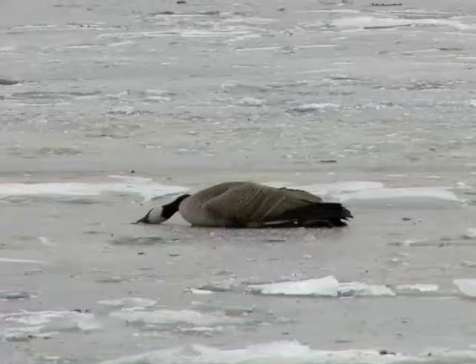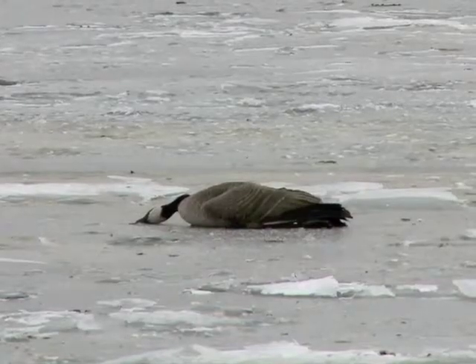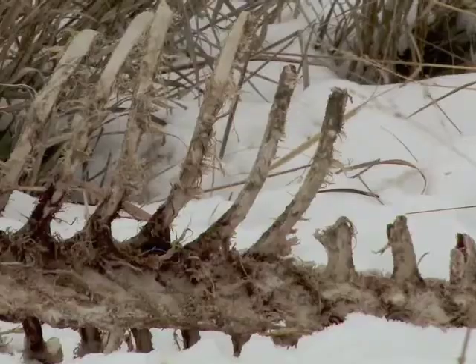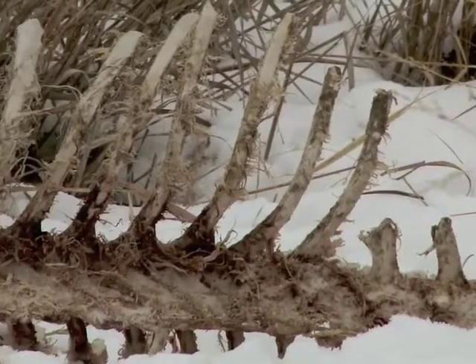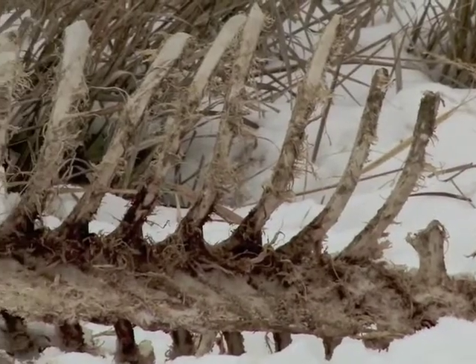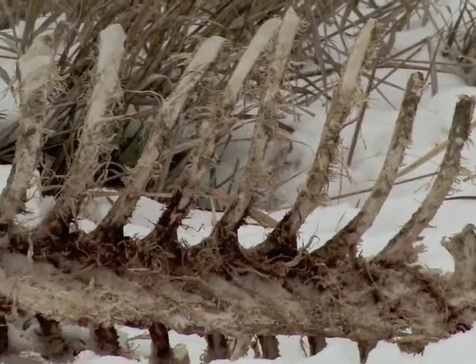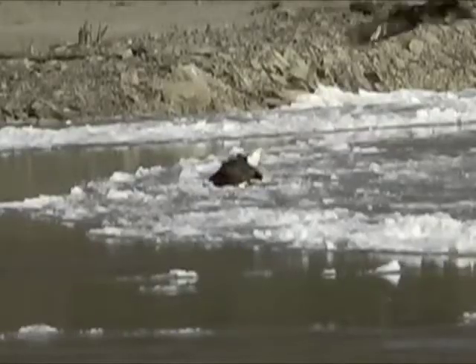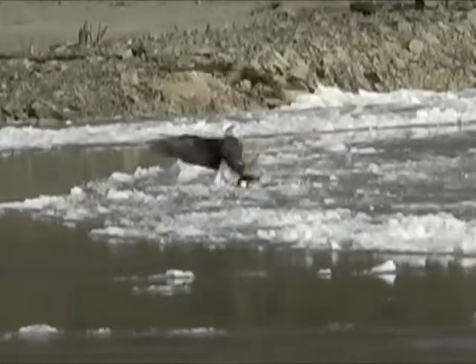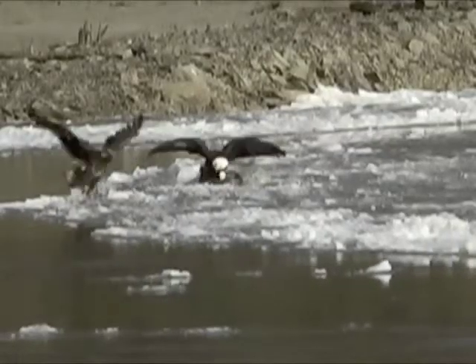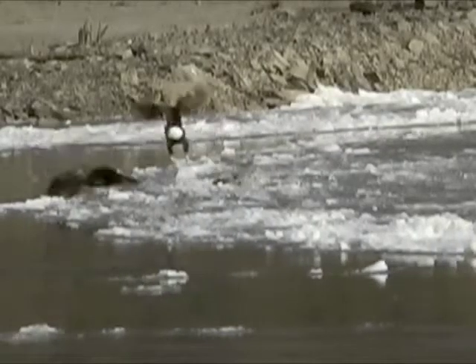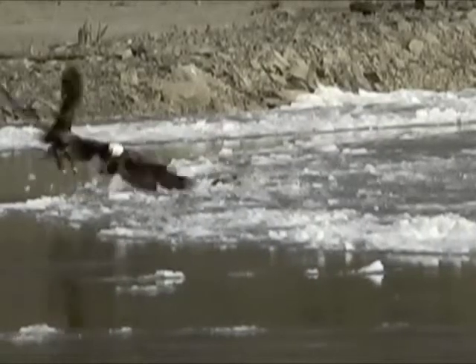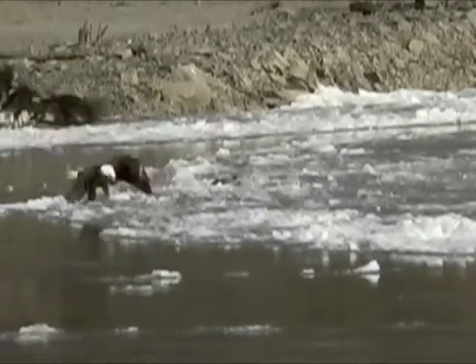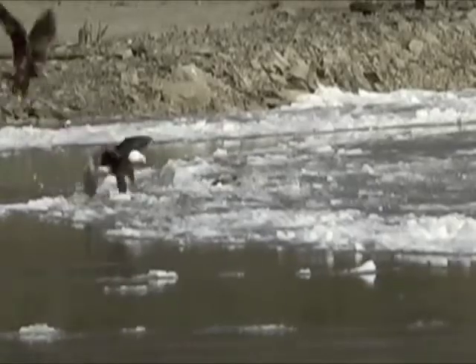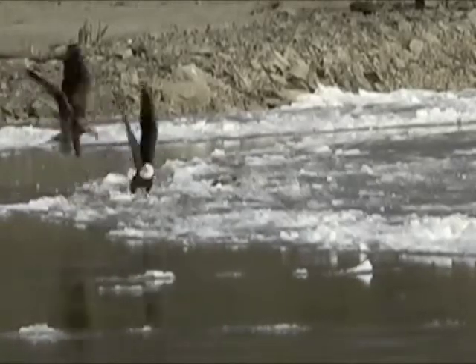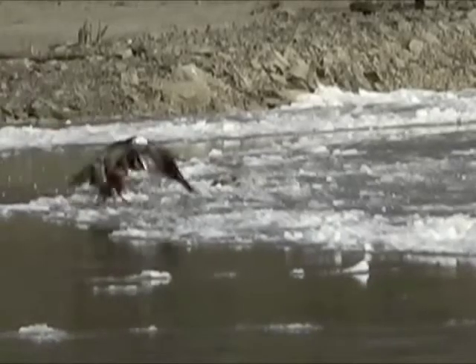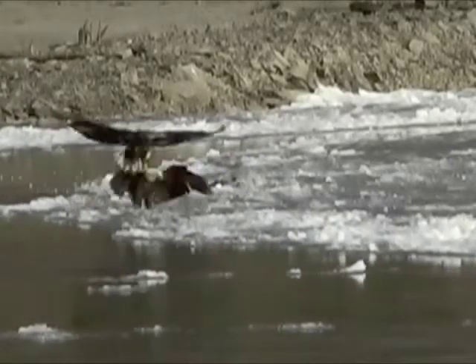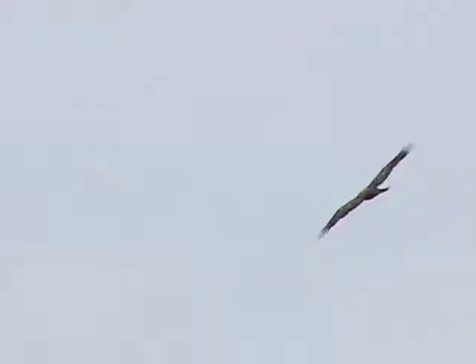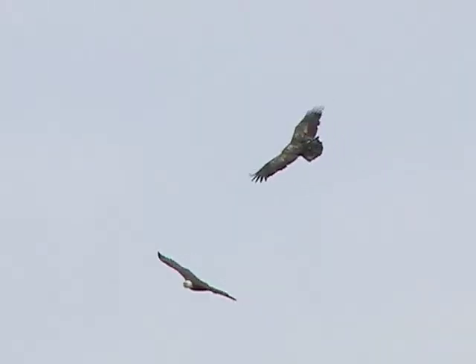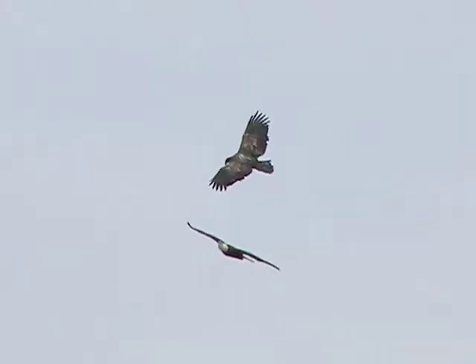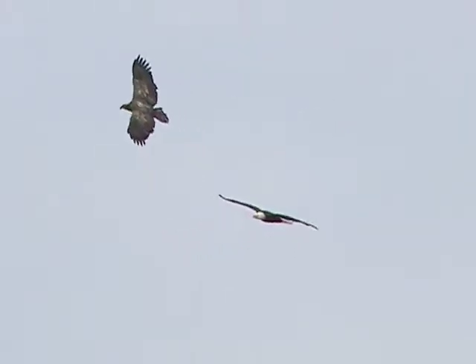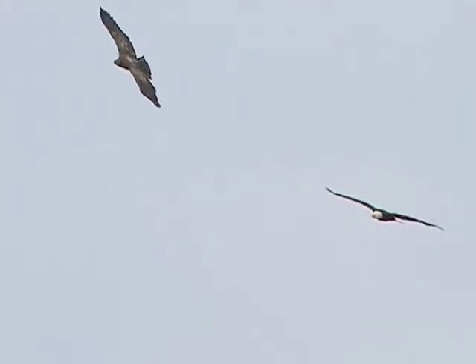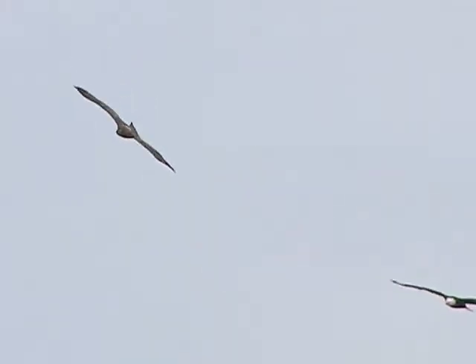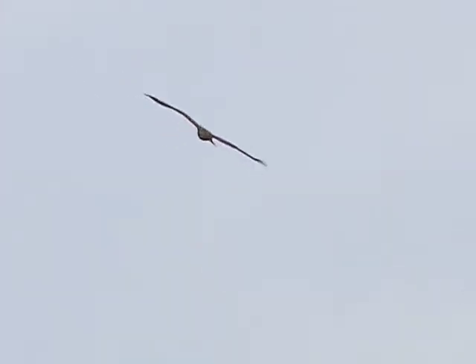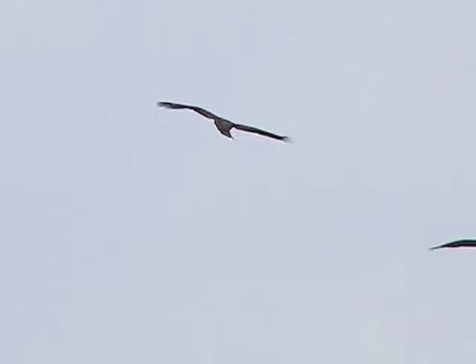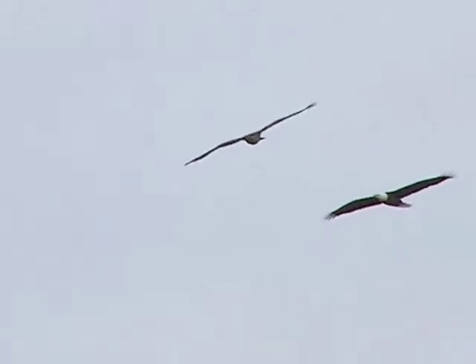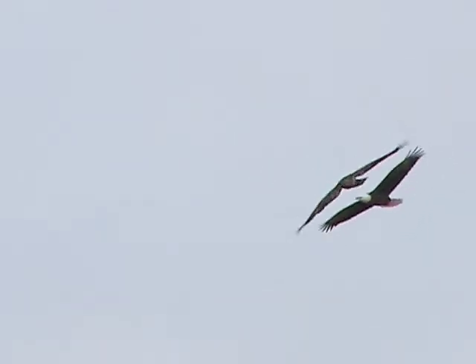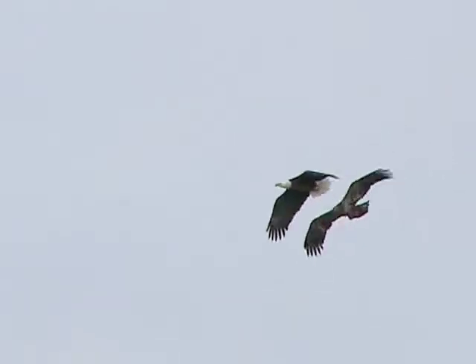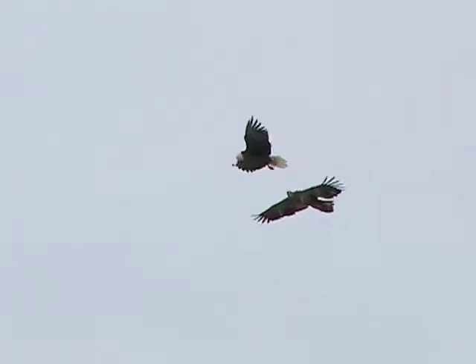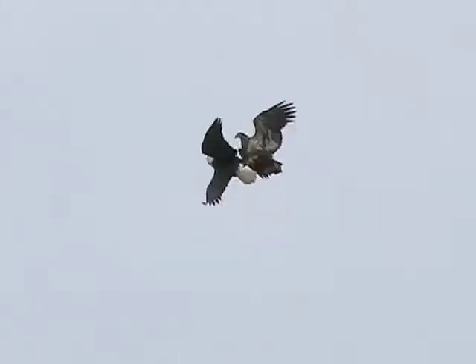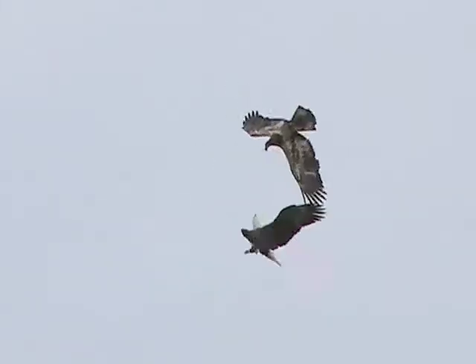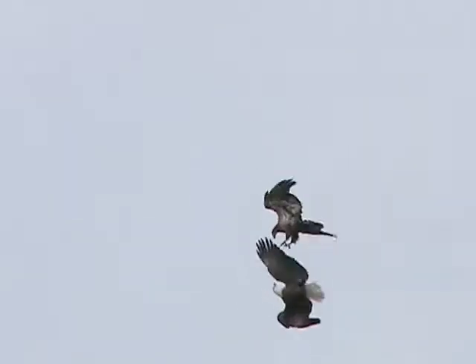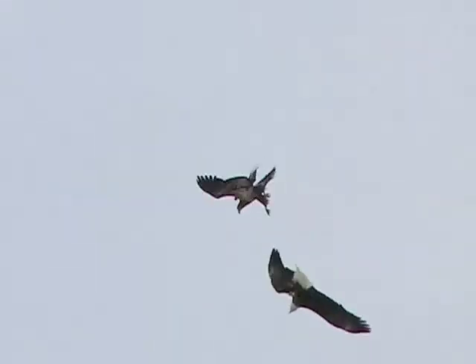Eagles may catch live prey or scavenge dead birds and animals. They often fight over food. And updrafts over dams and bluffs invite them to play, yielding amazing air shows by these magnificent flyers.